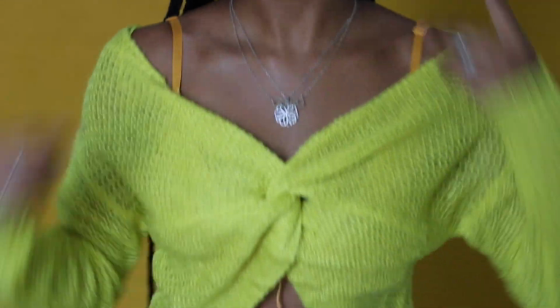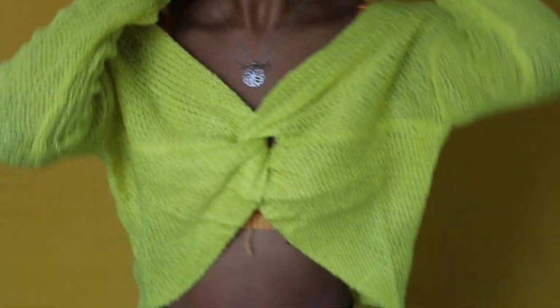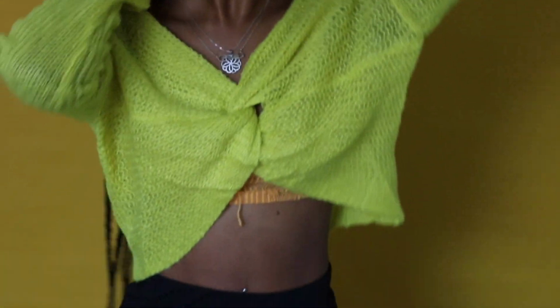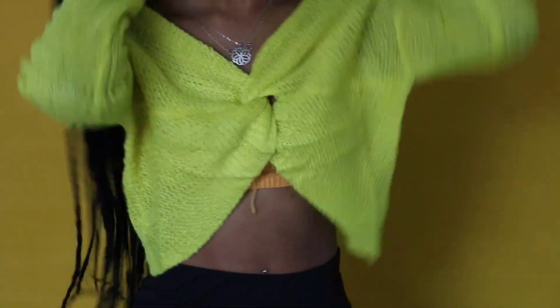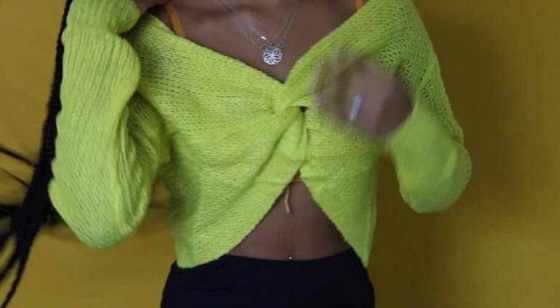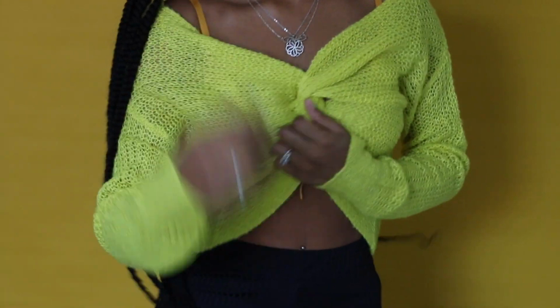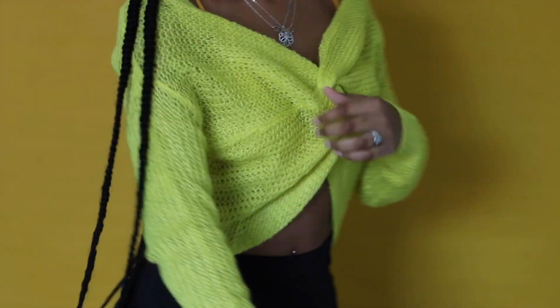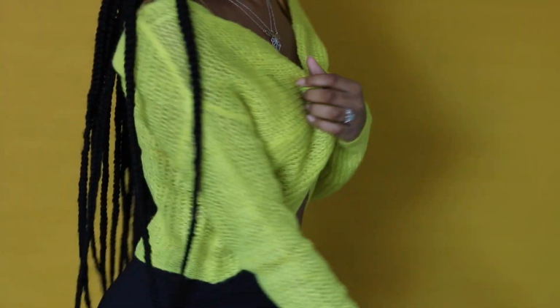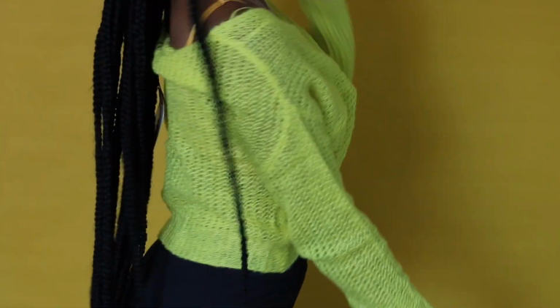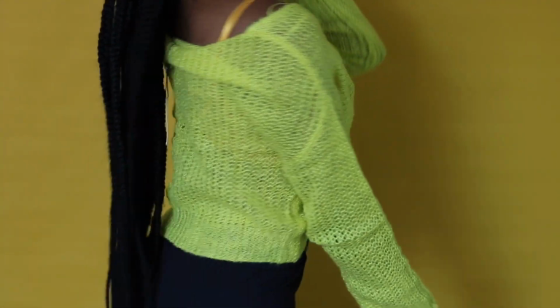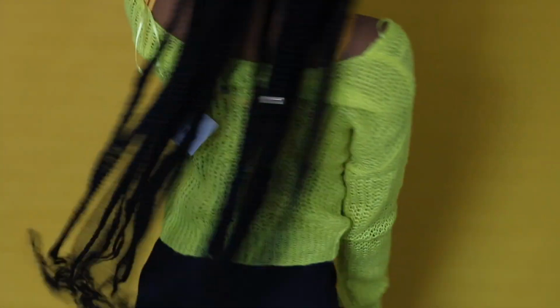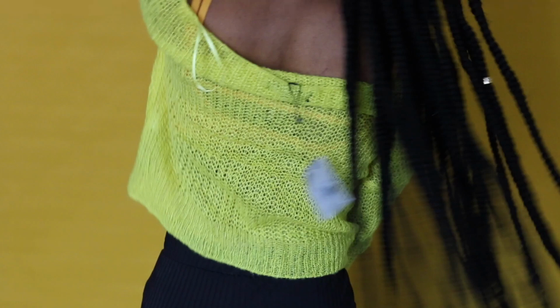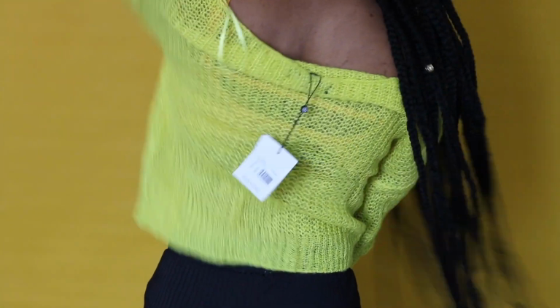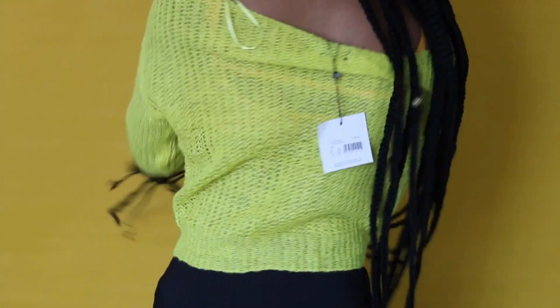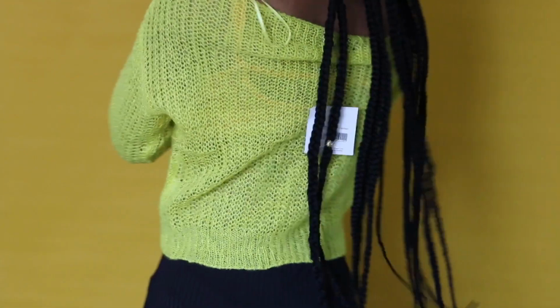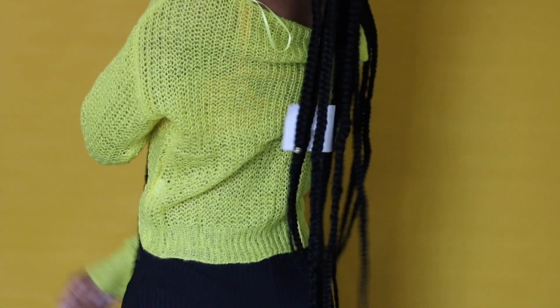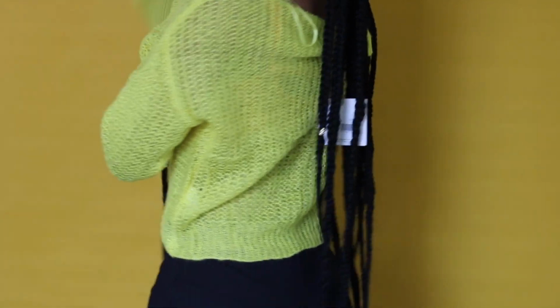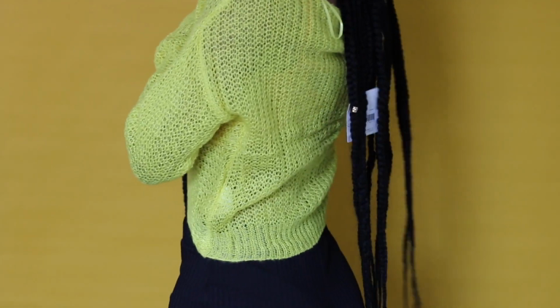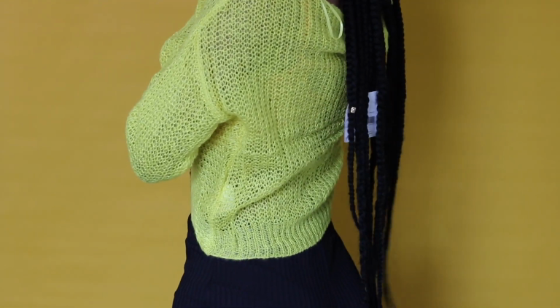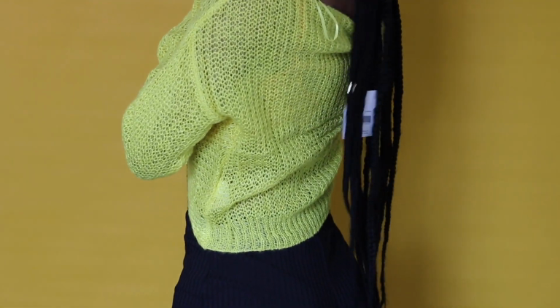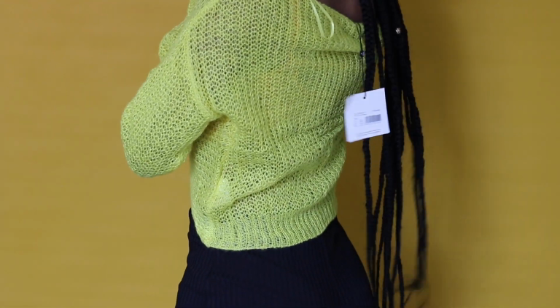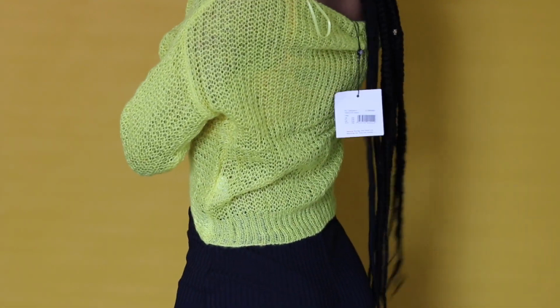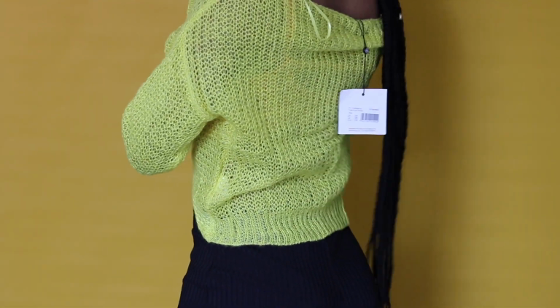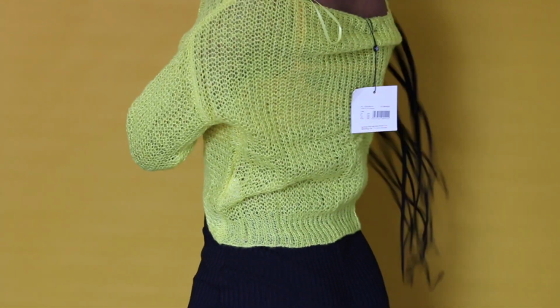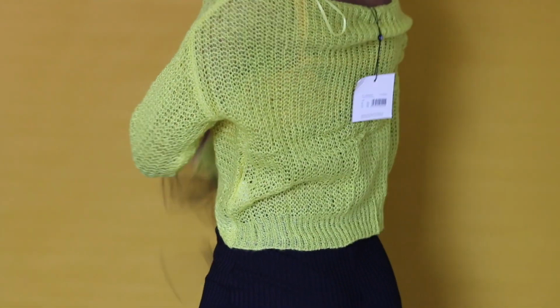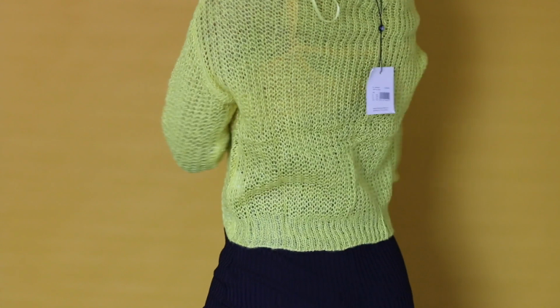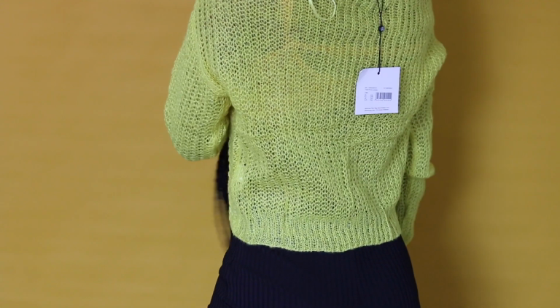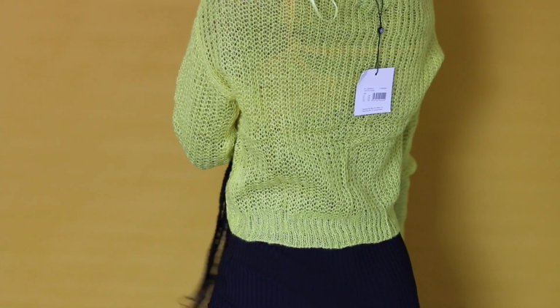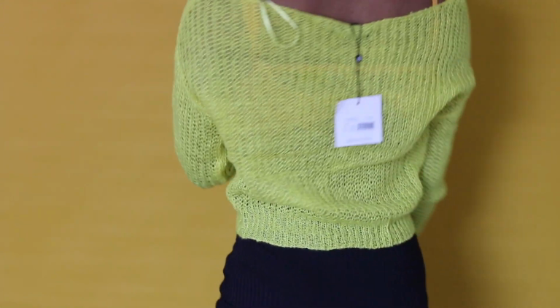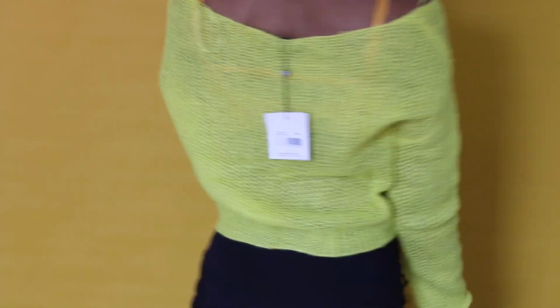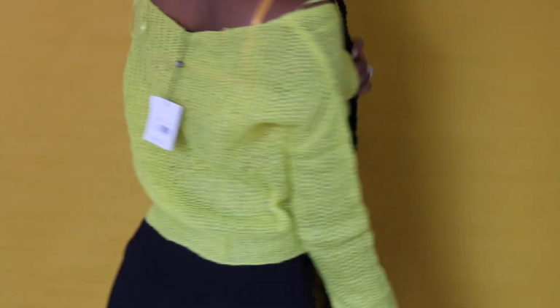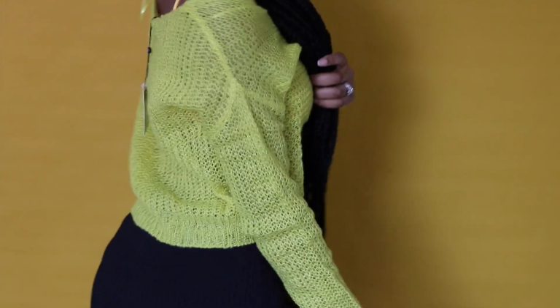And this sweater — I still have it on. I love it so much. It's called the Misguided Twist Front Sweater in lime green, but it doesn't even look lime green.